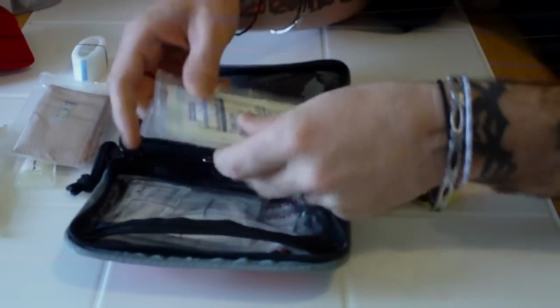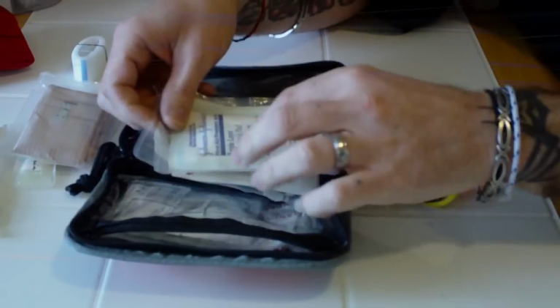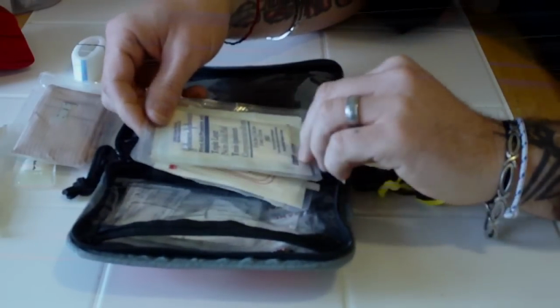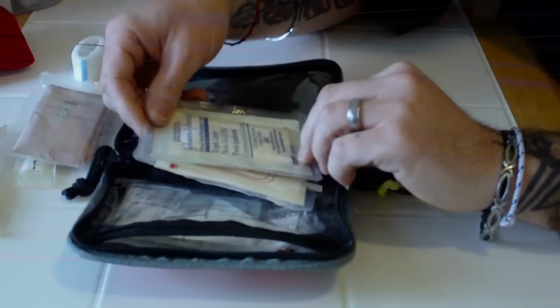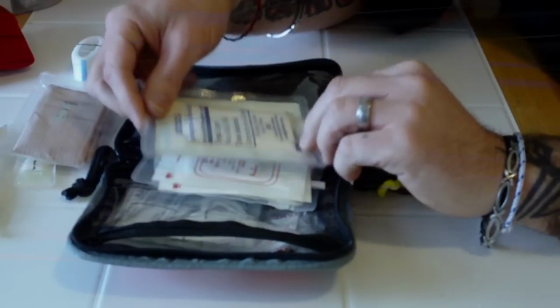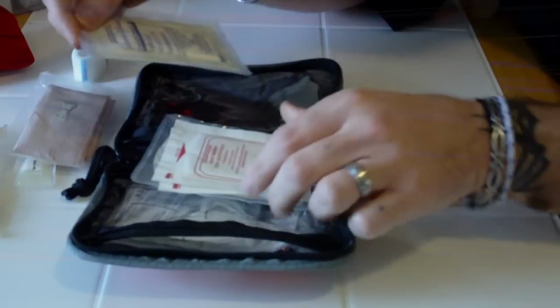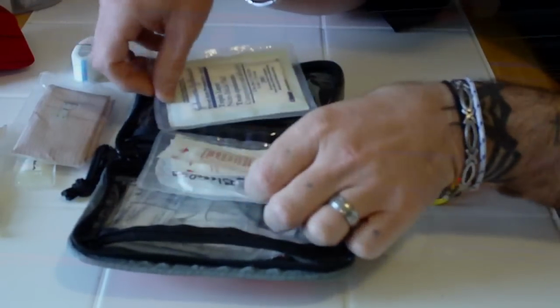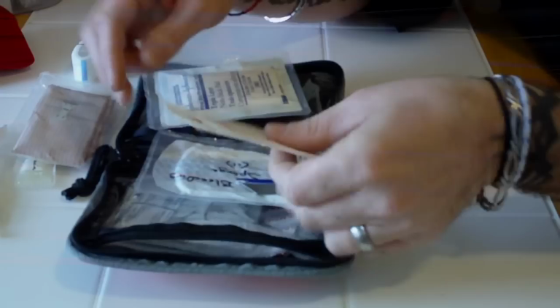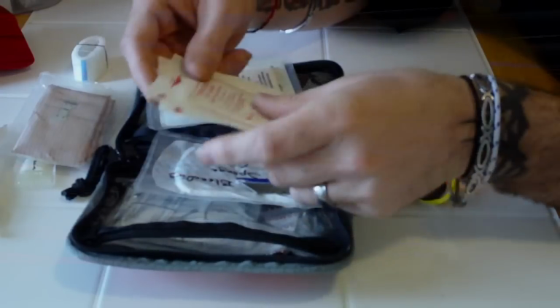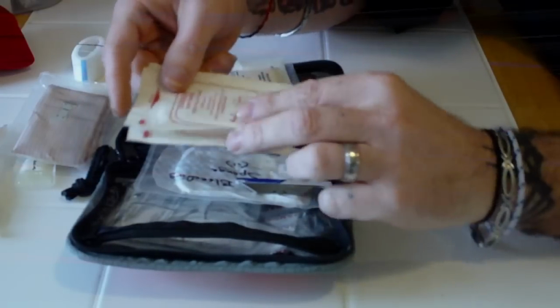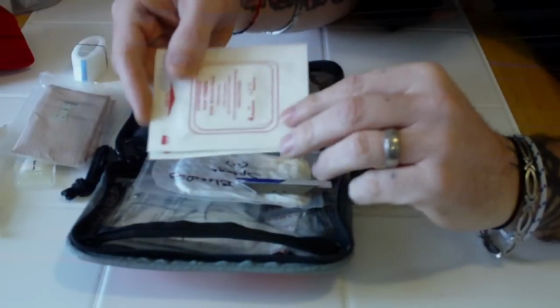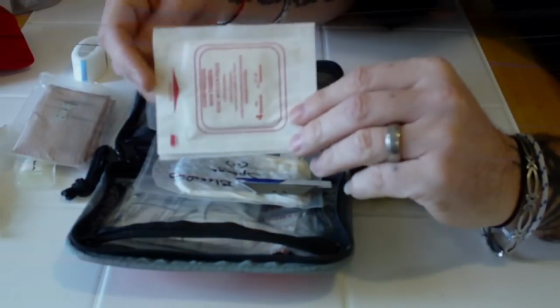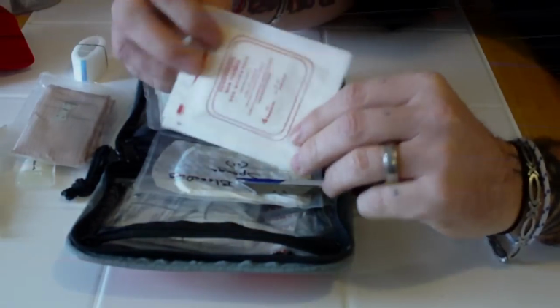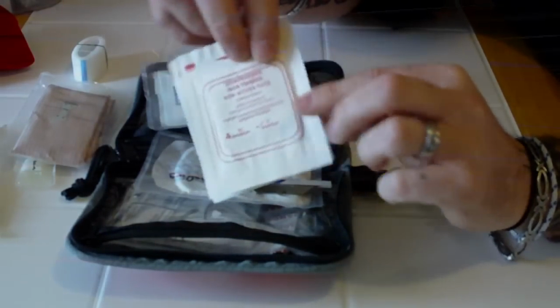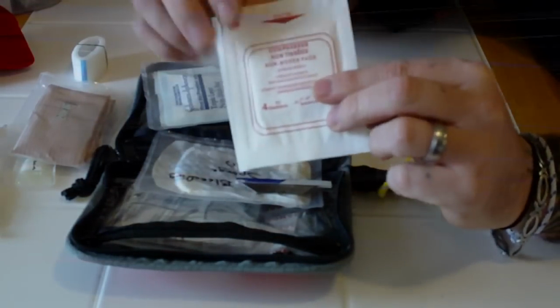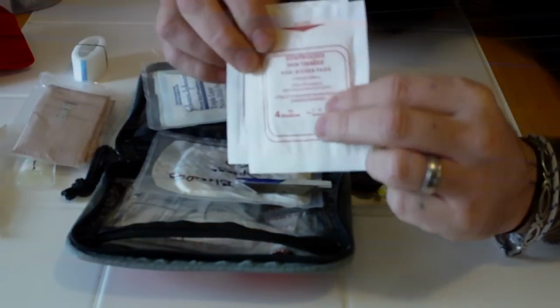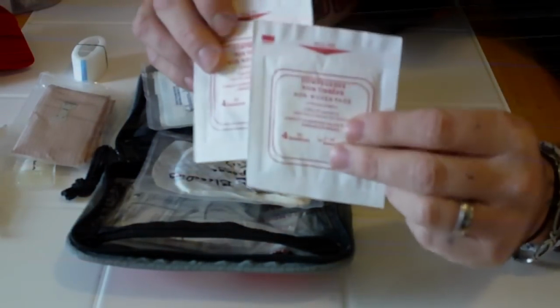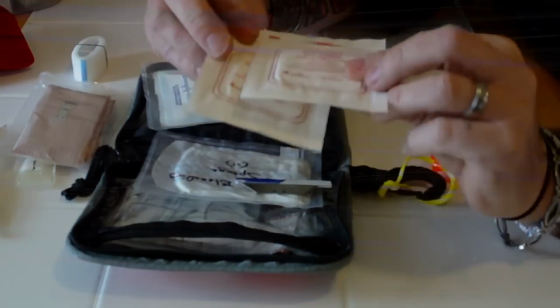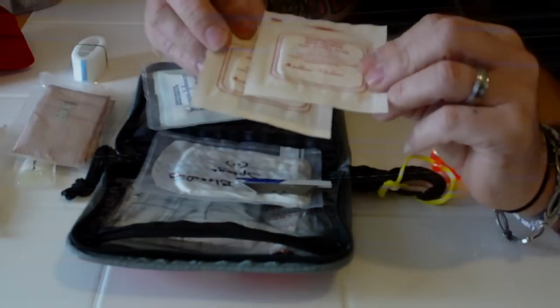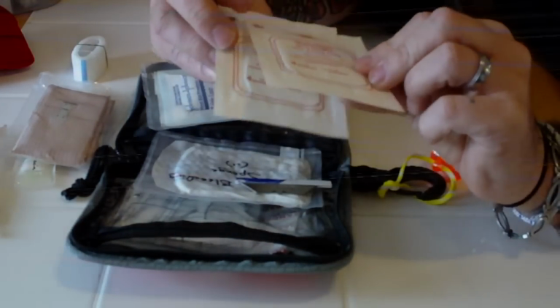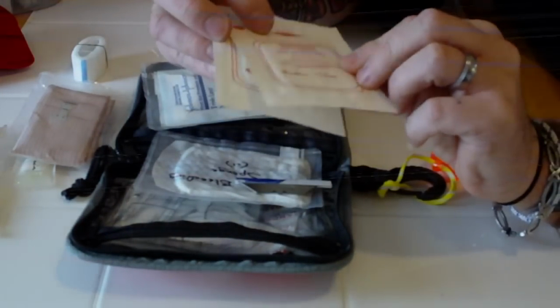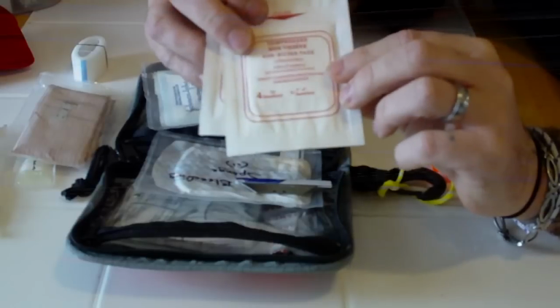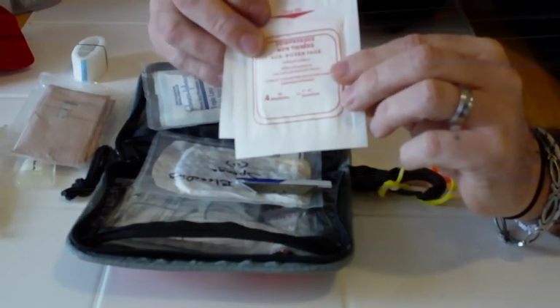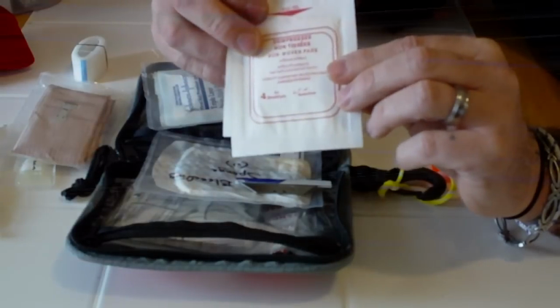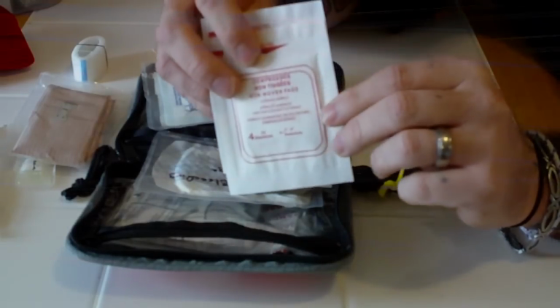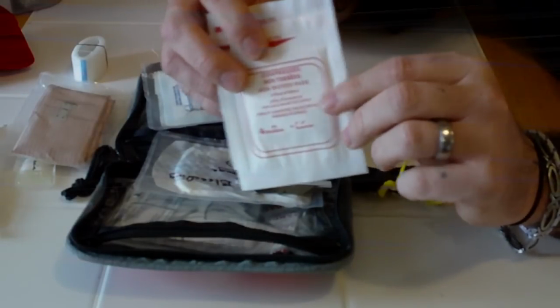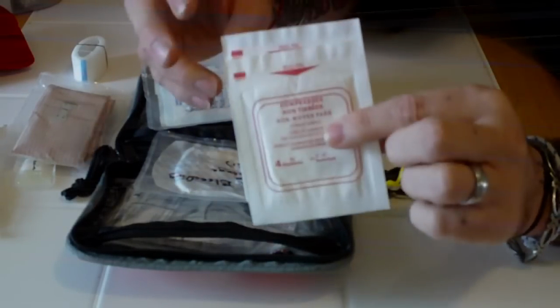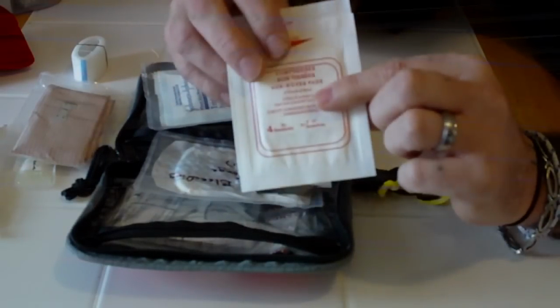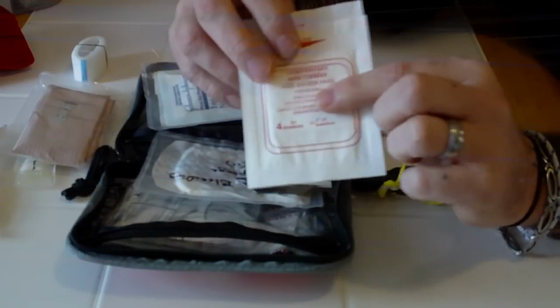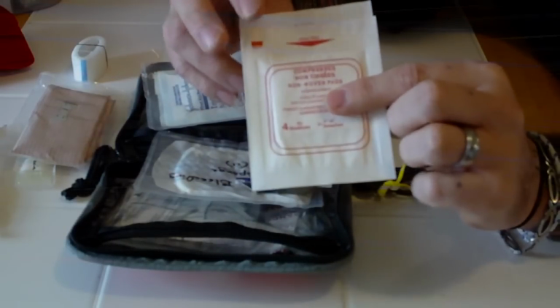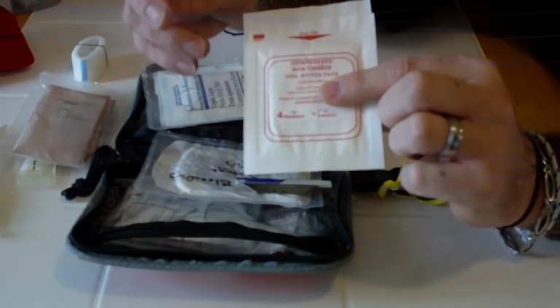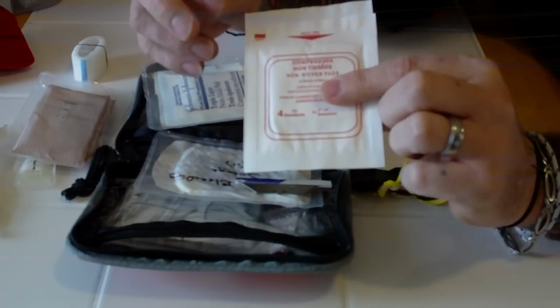I've got some wound dressings in here. These are just the sponges — 2x2s — for absorbing the initial blood flow if the wound is not too serious.